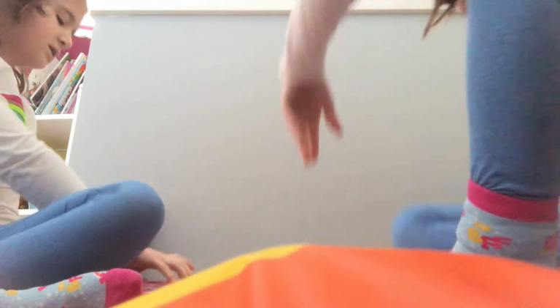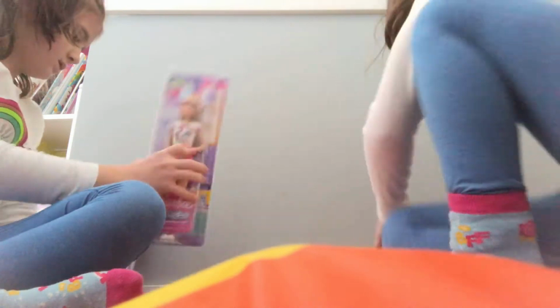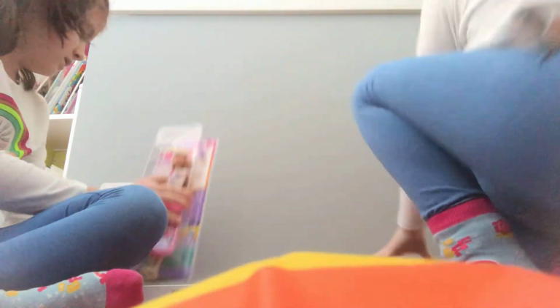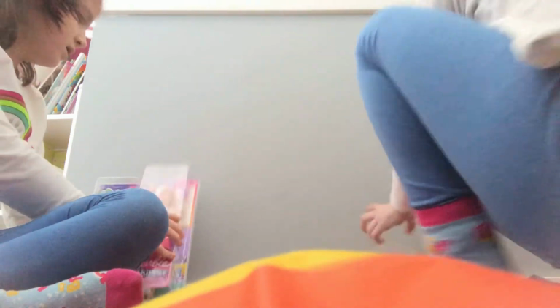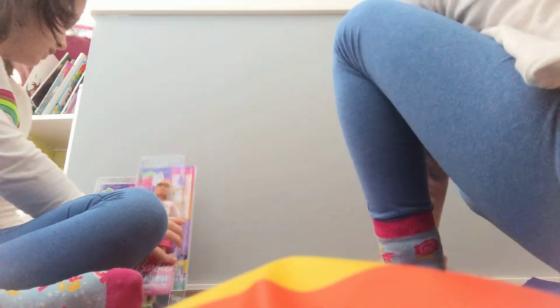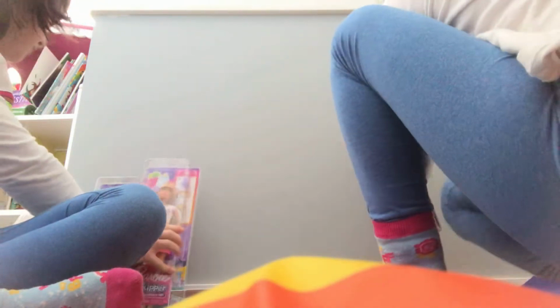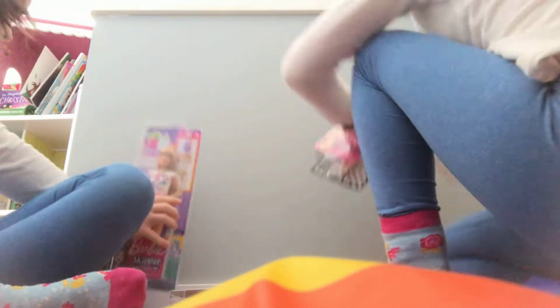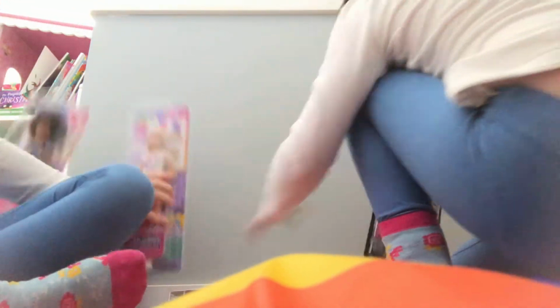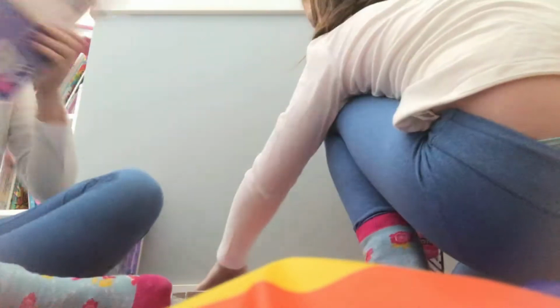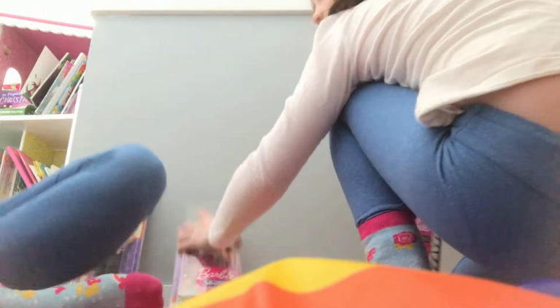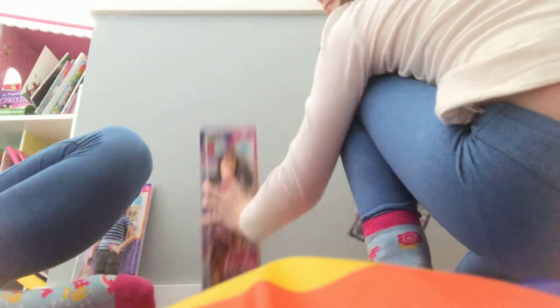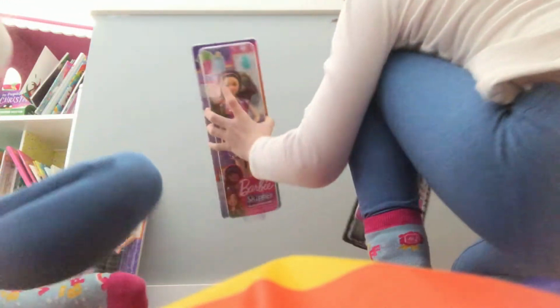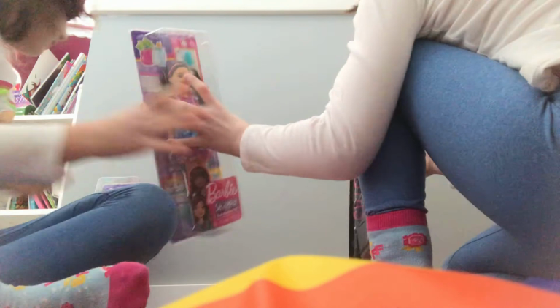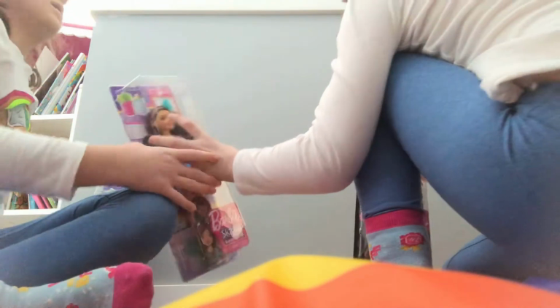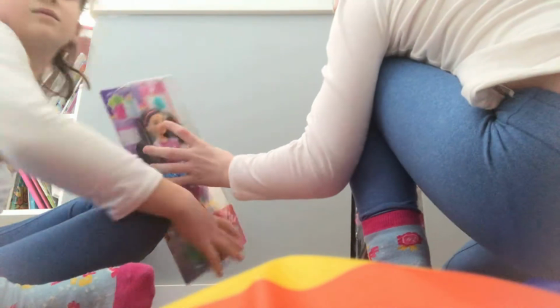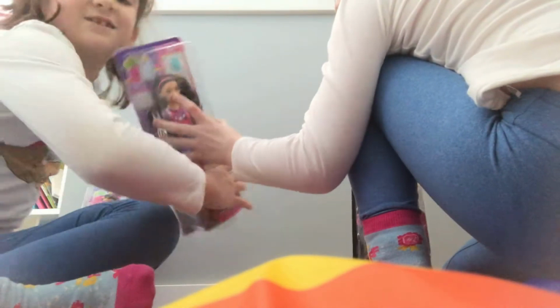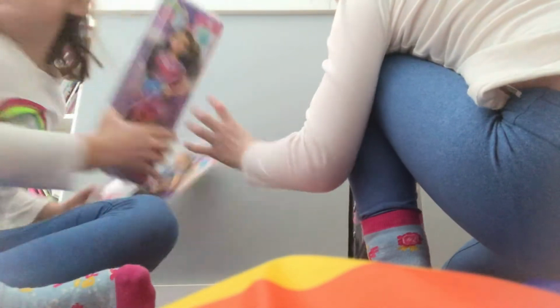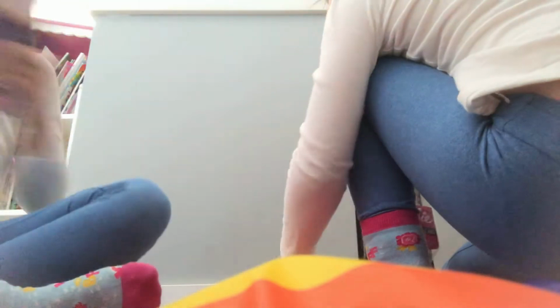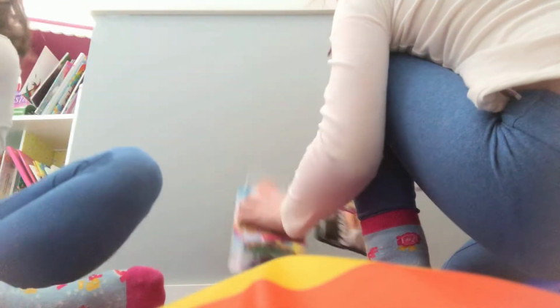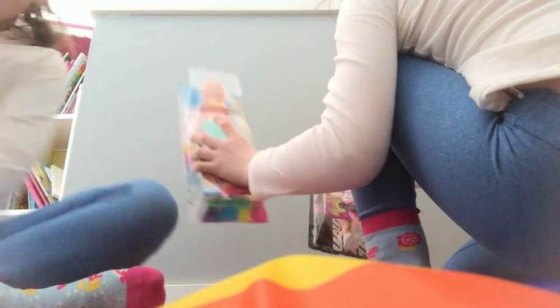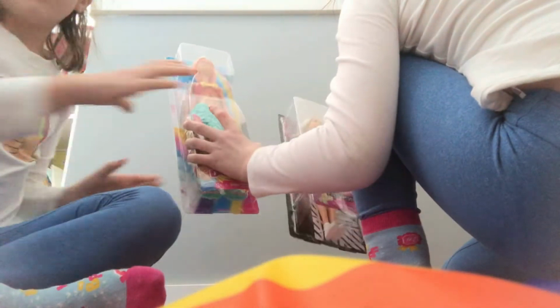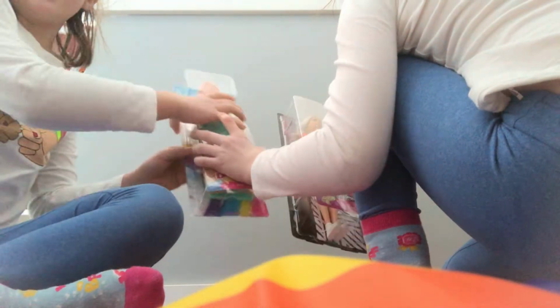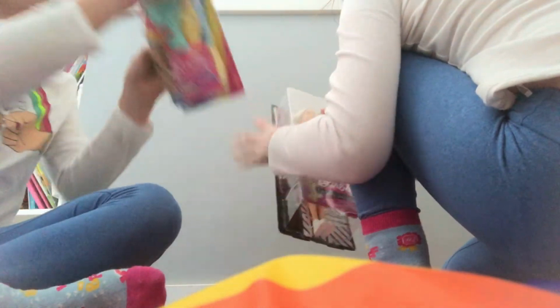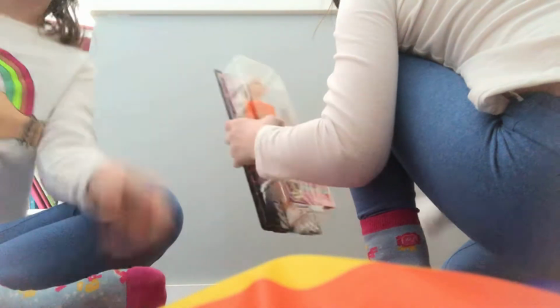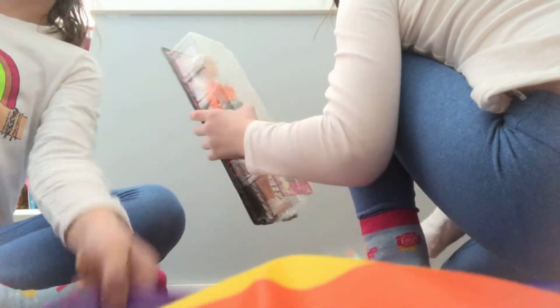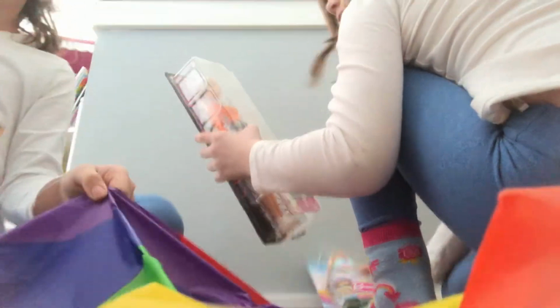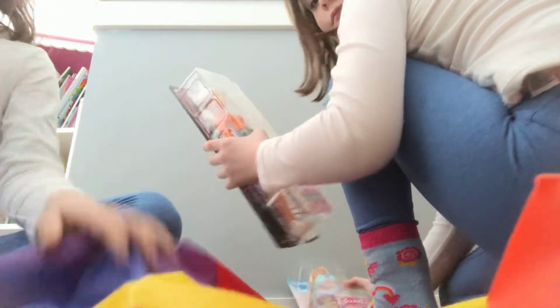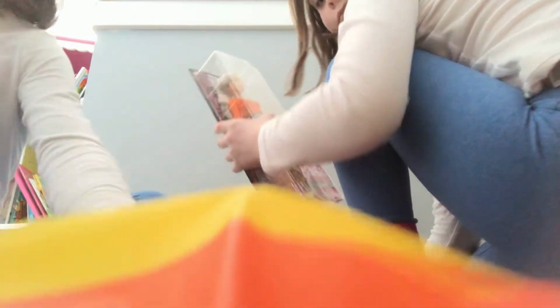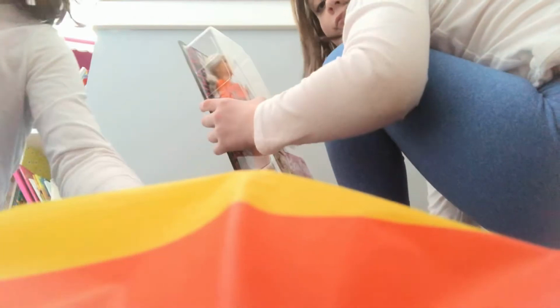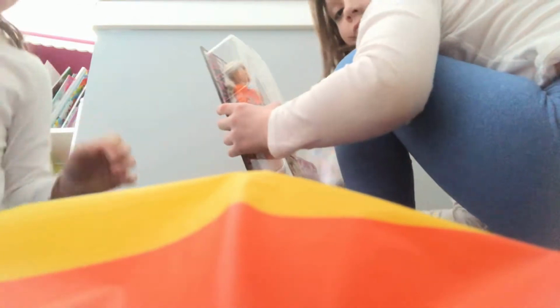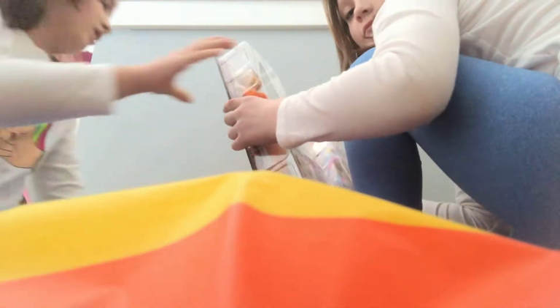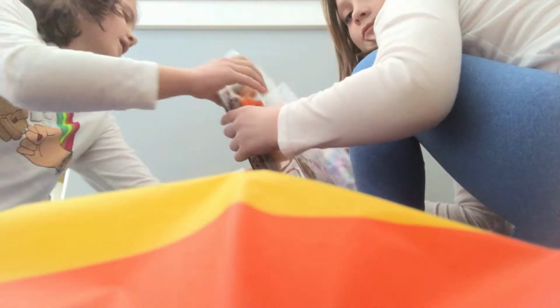Oh my goodness. Sorry guys, we just have a whole fun area and we have a rainbow. We have a rainbow tablecloth all over here.